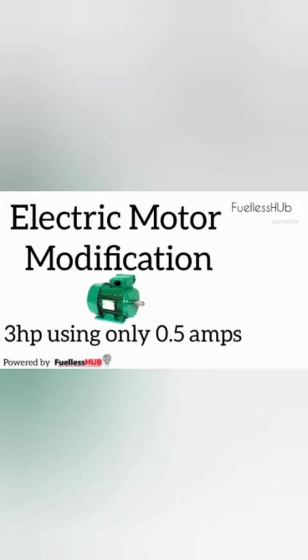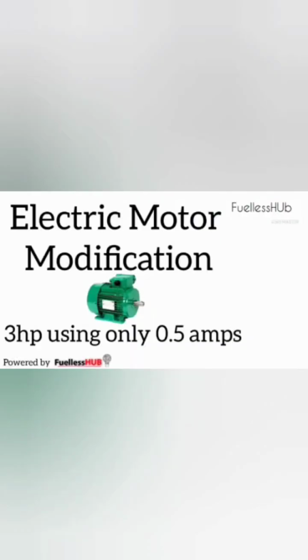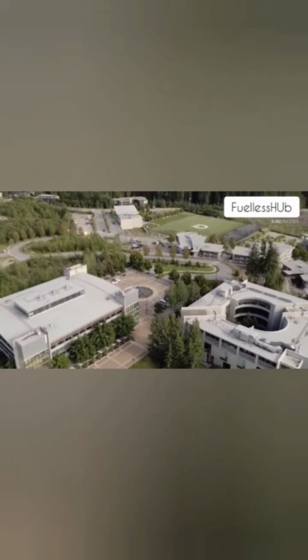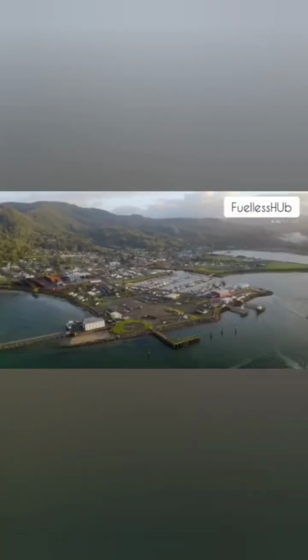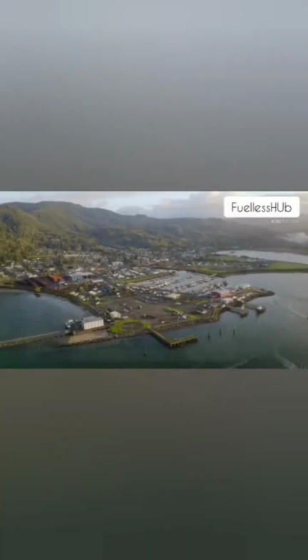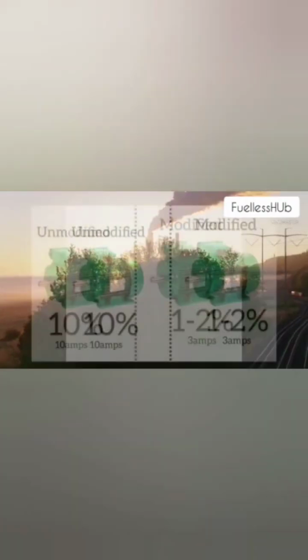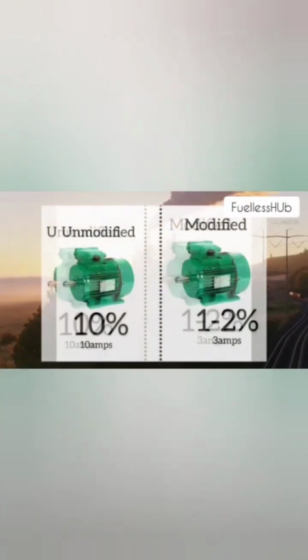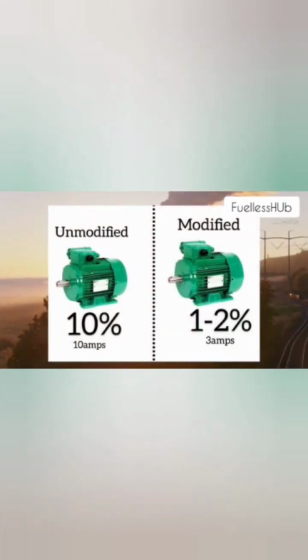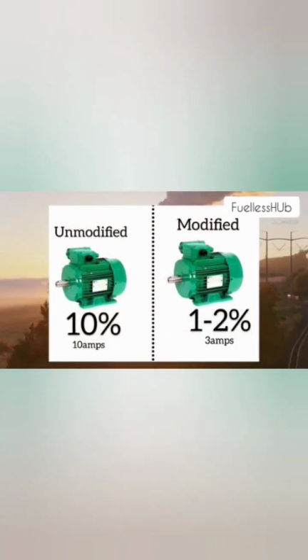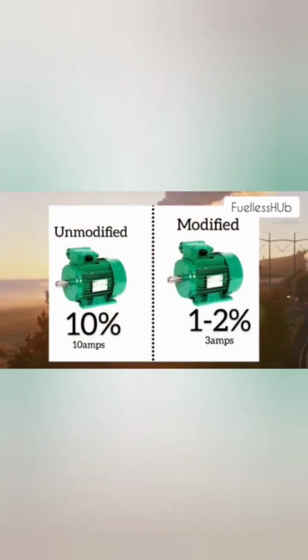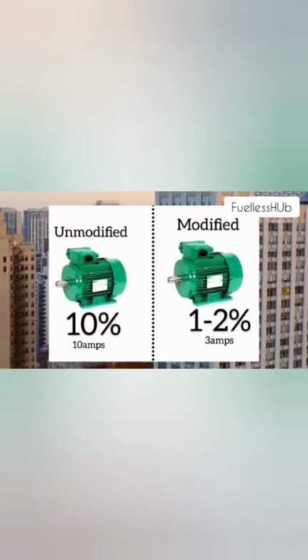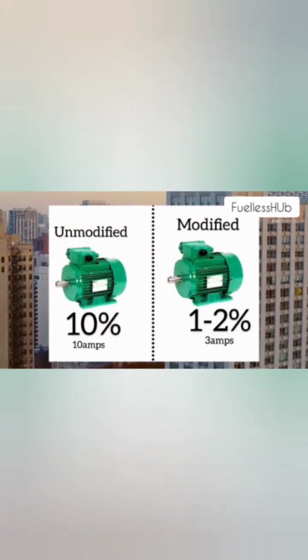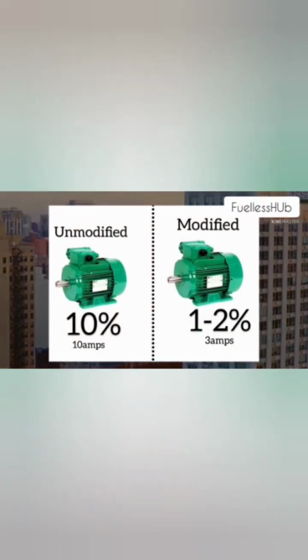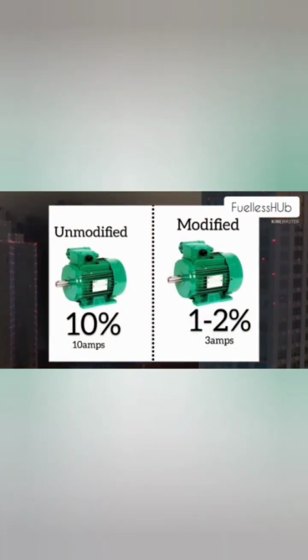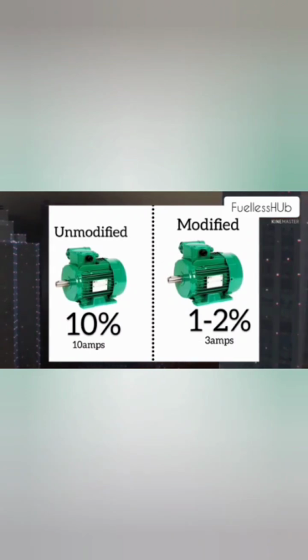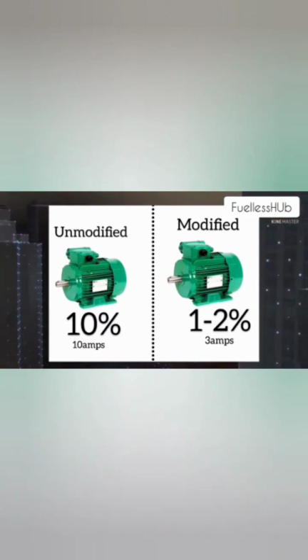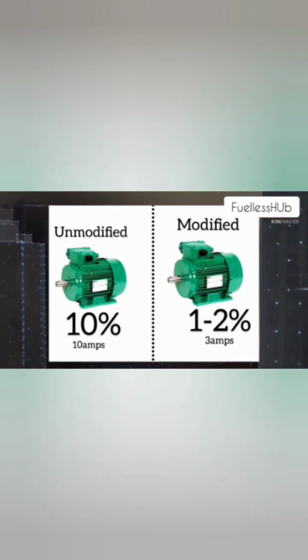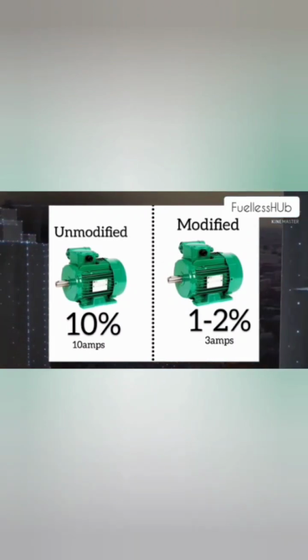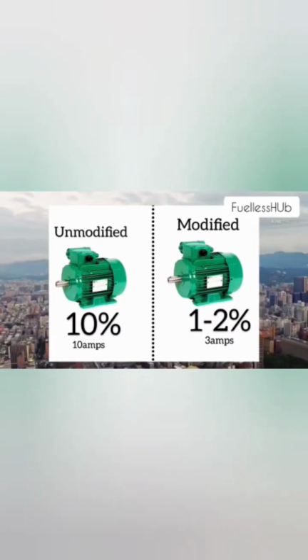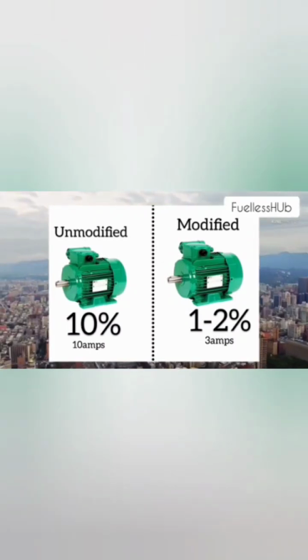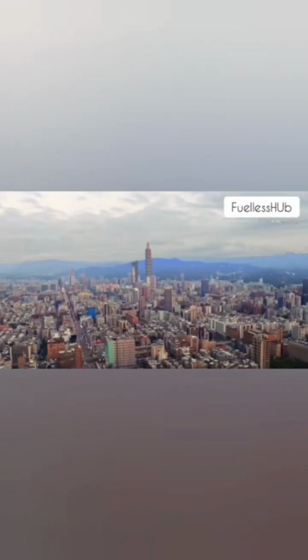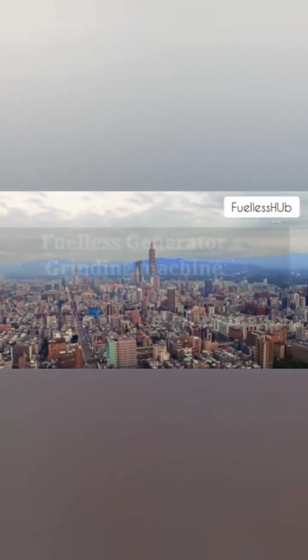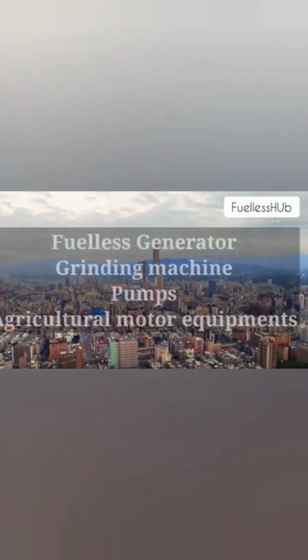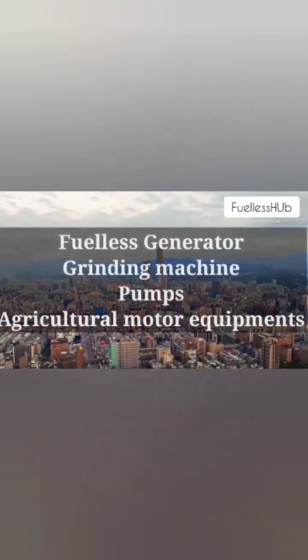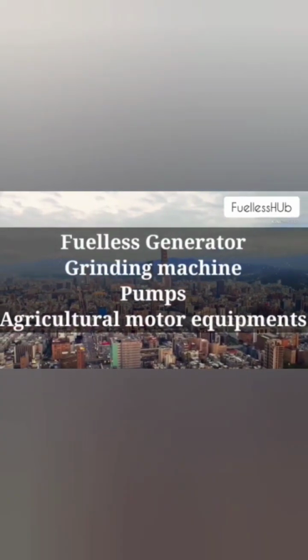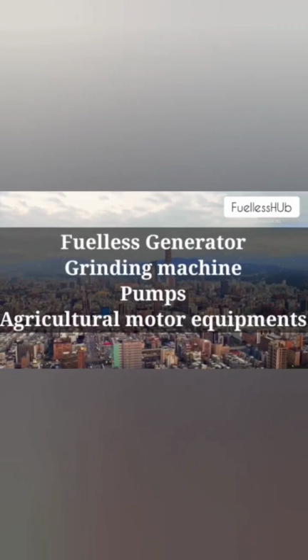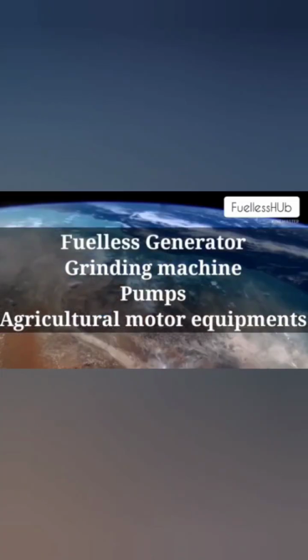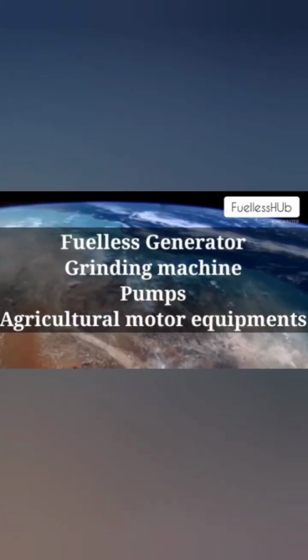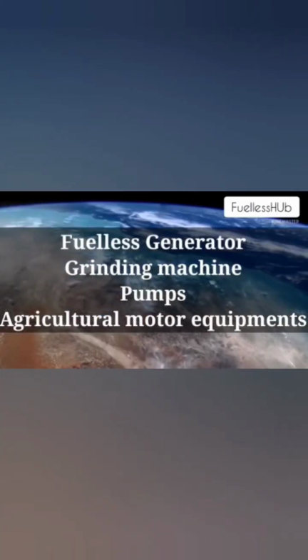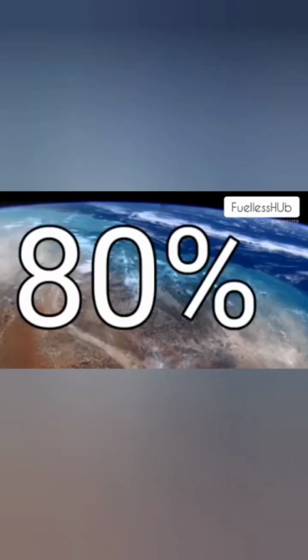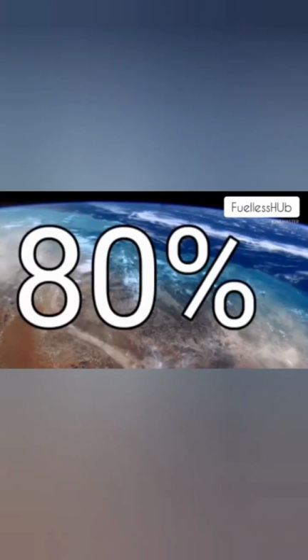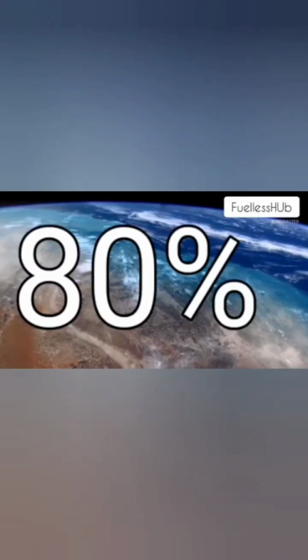I demonstrated a conventional 2 horsepower motor consumption on idle and a 3 horsepower motor modified. My device can be used in any equipment that requires an electric motor operation, e.g. a fueless generator, grinding machine, pump, agricultural motor equipment. The device saves 80% power draw.